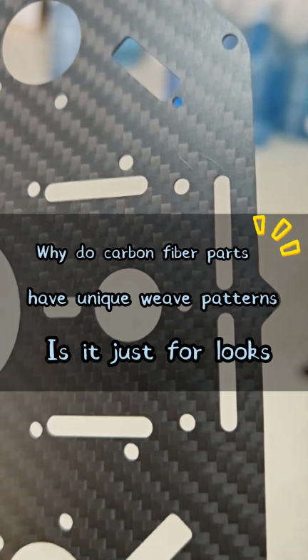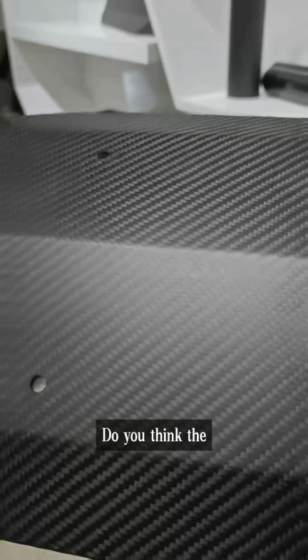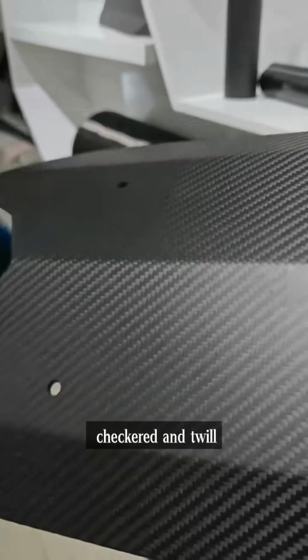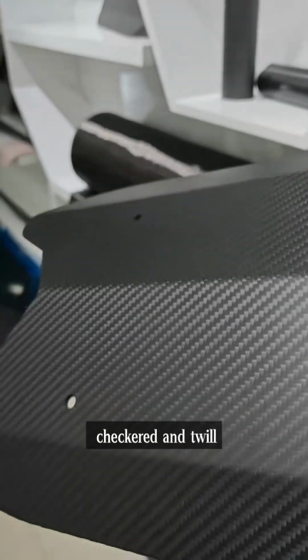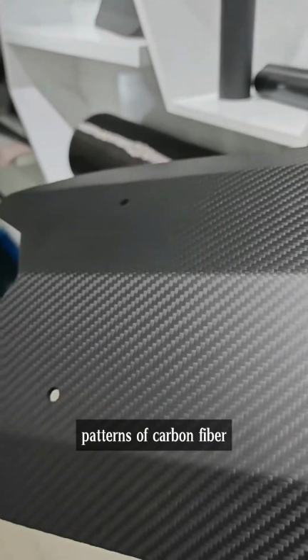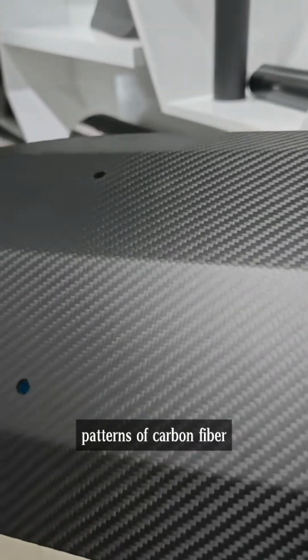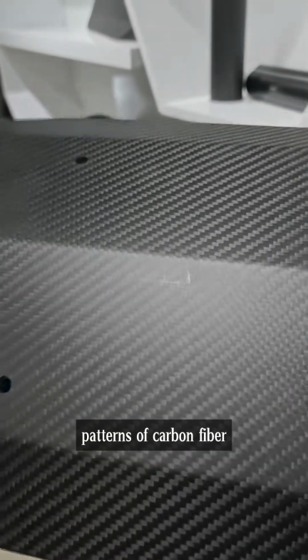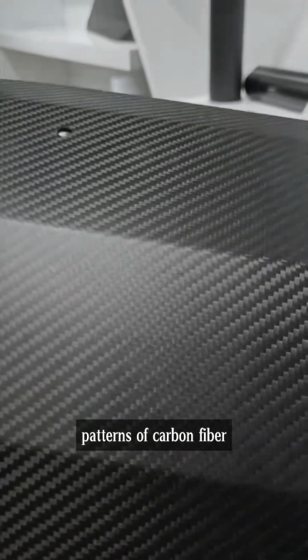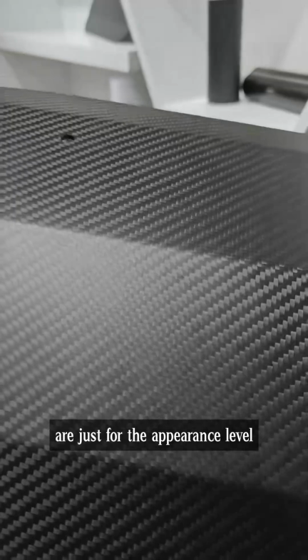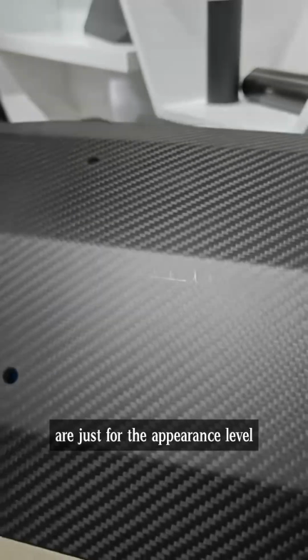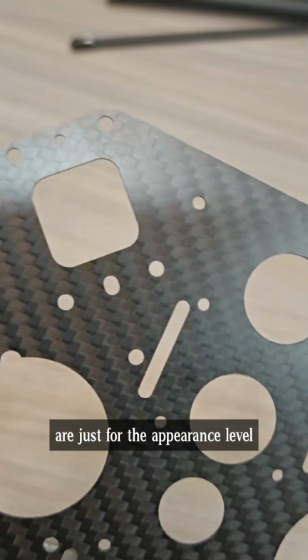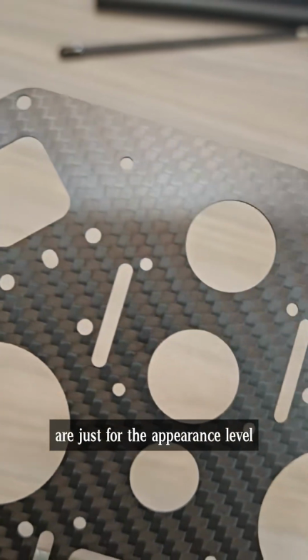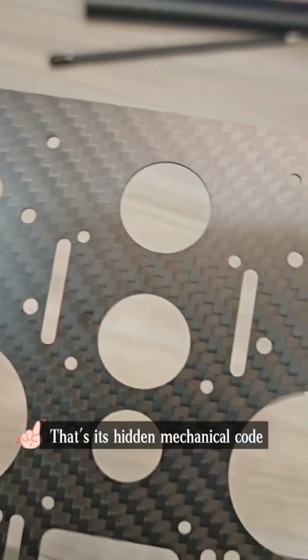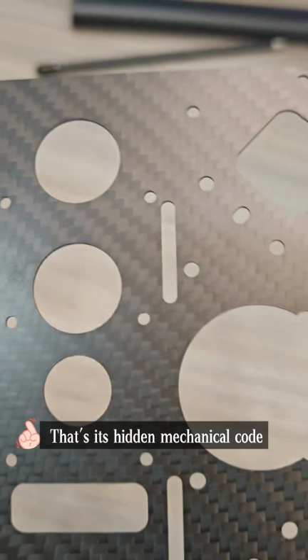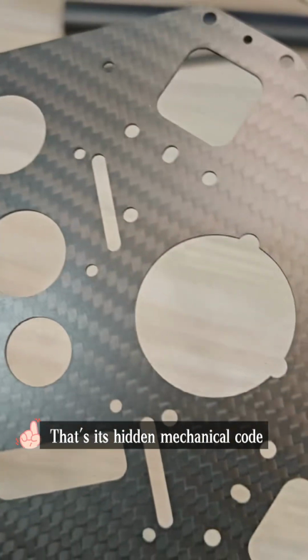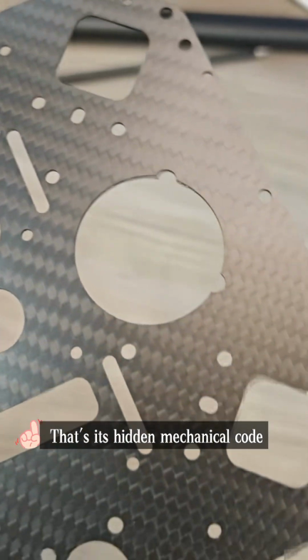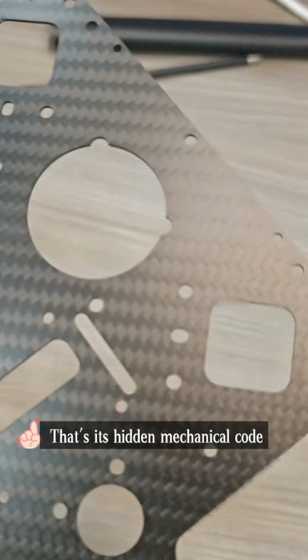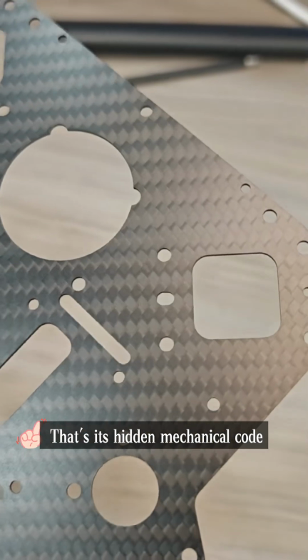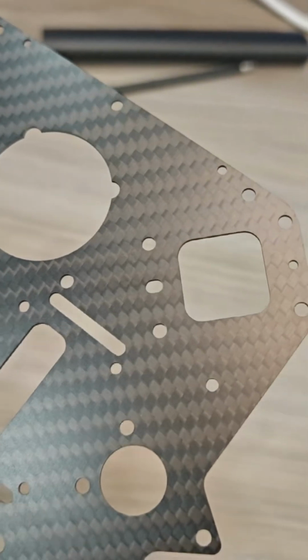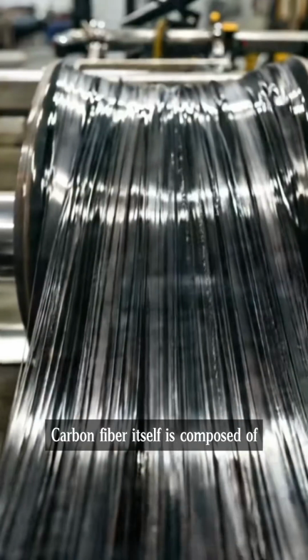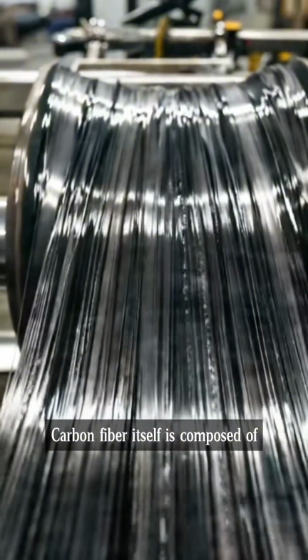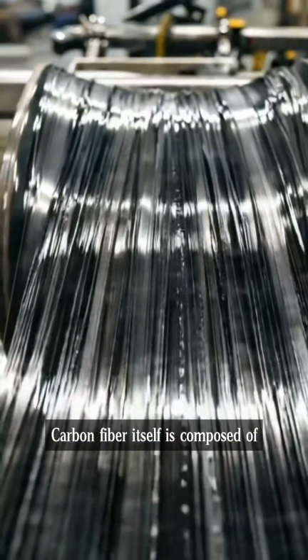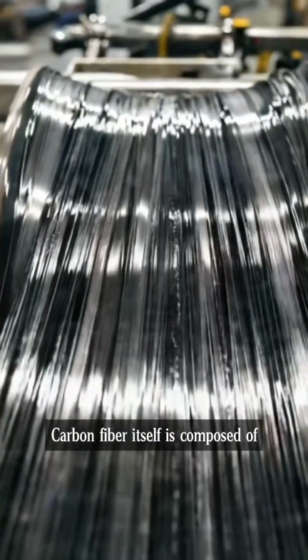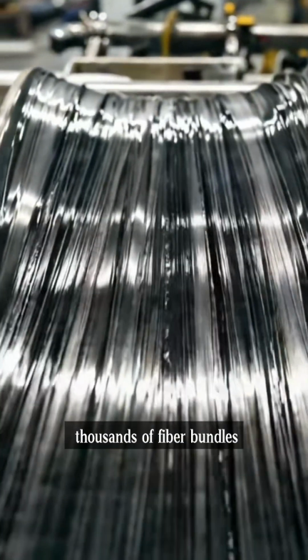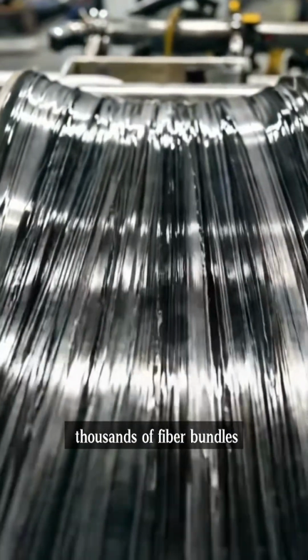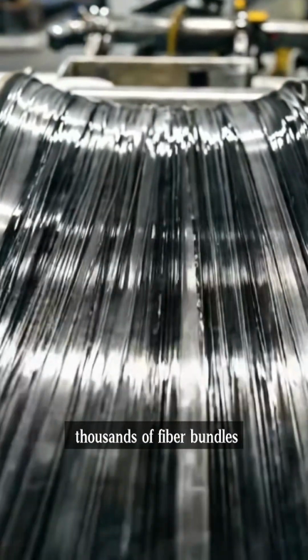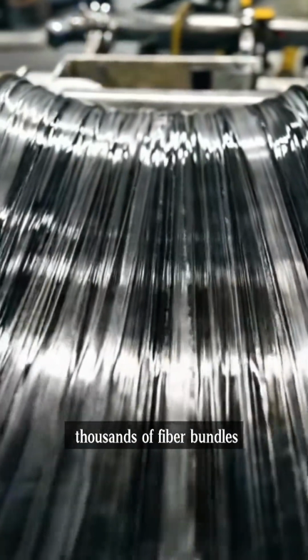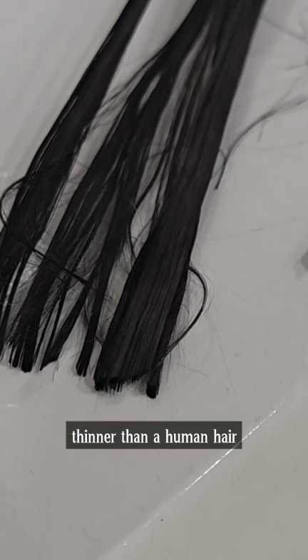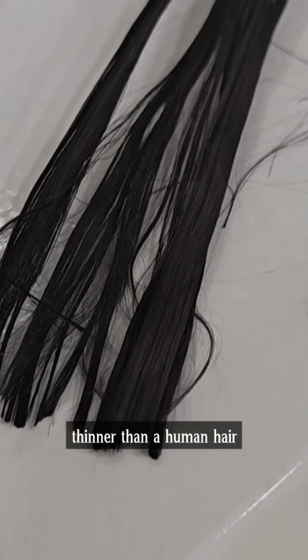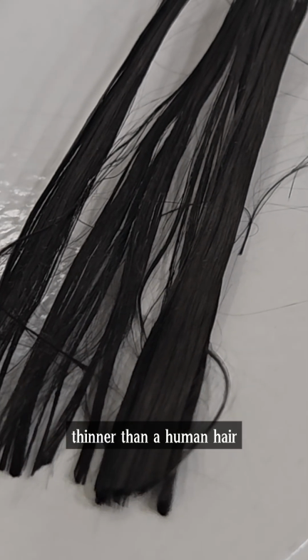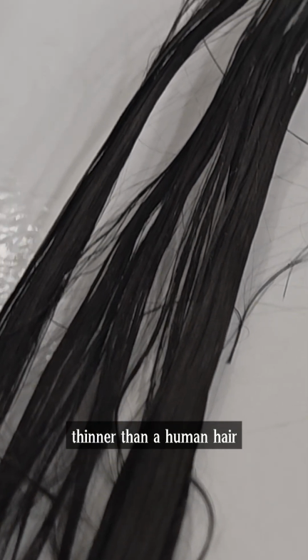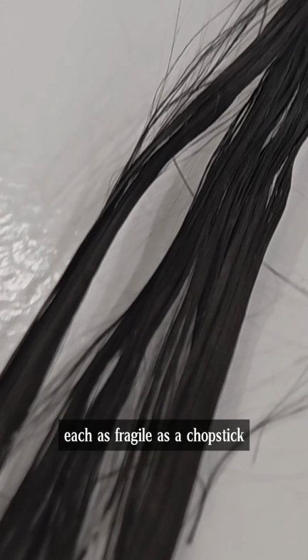Do you think the checkered and twill patterns of carbon fiber are just for appearance? Wrong — that's its hidden mechanical code. Carbon fiber itself is composed of thousands of fiber bundles thinner than a human hair, each as